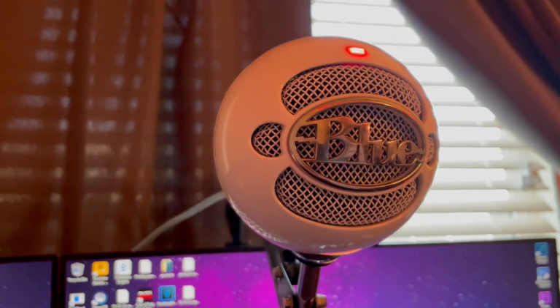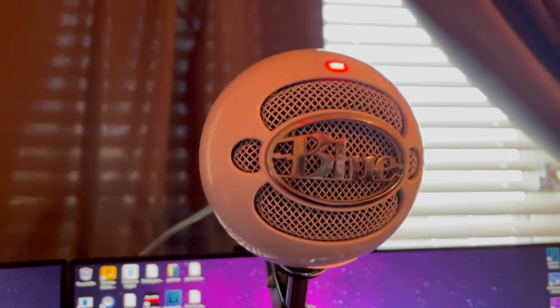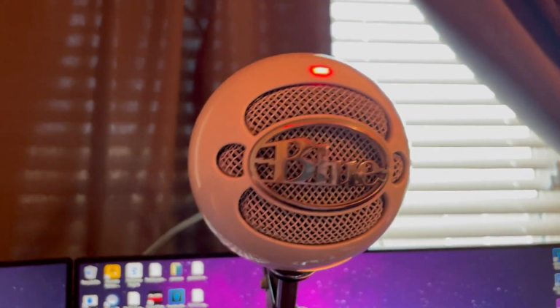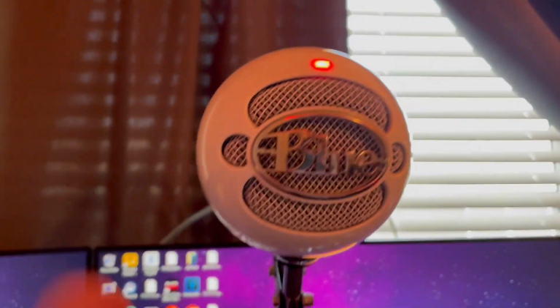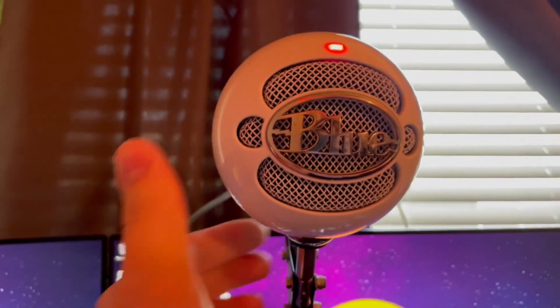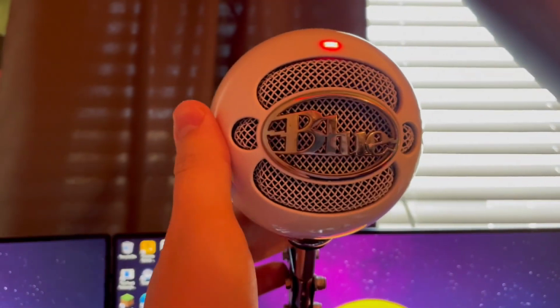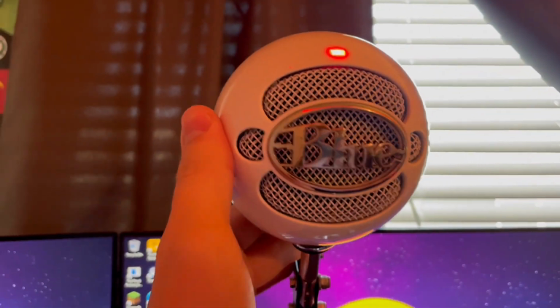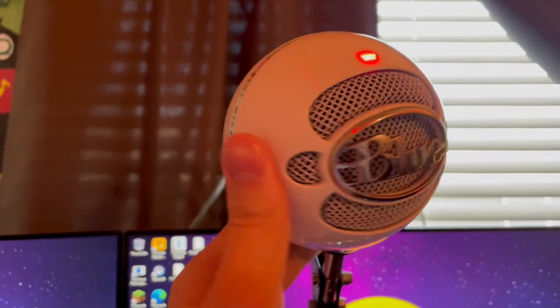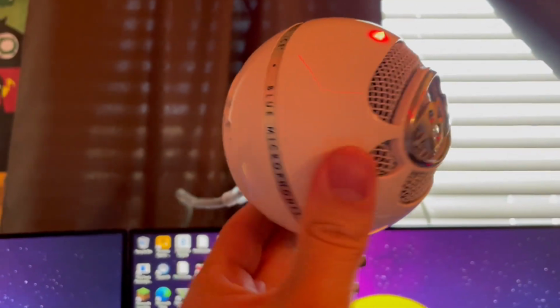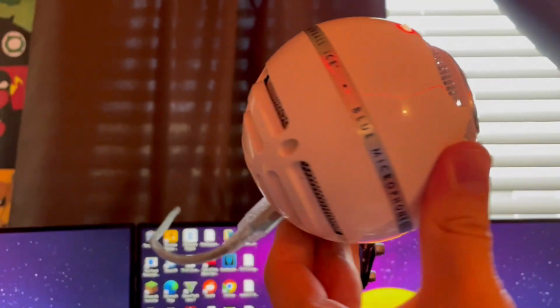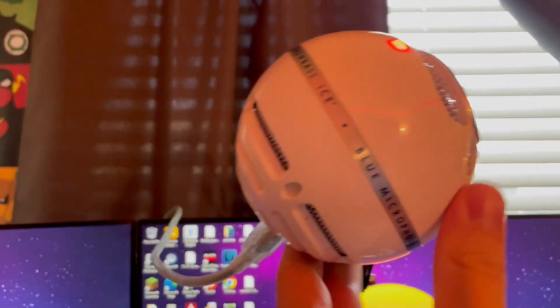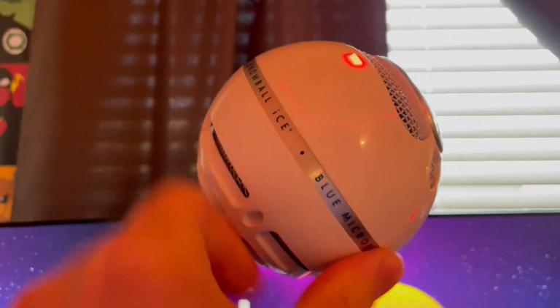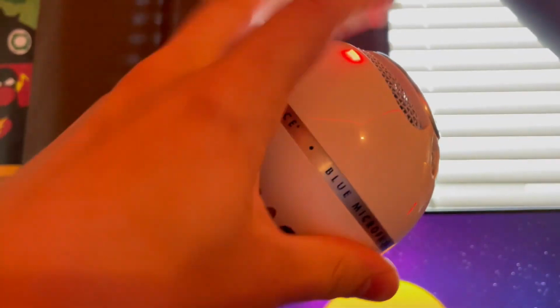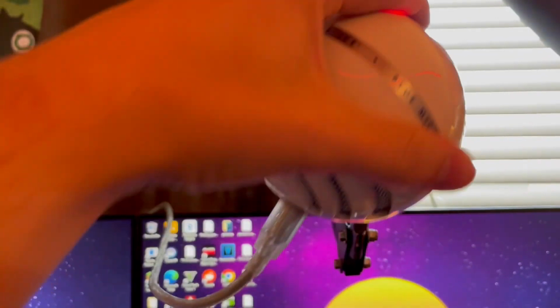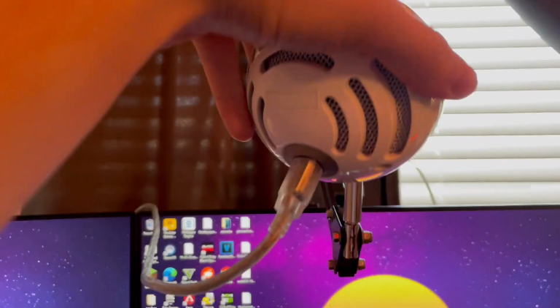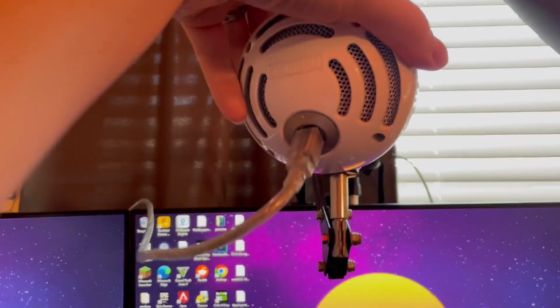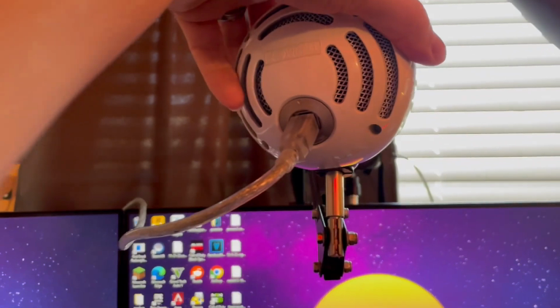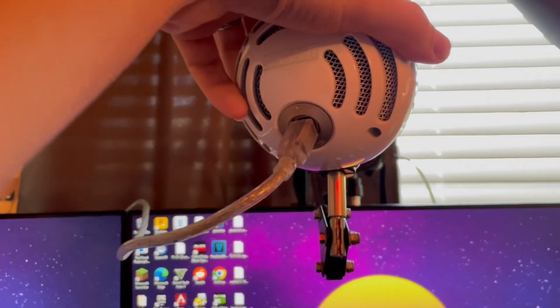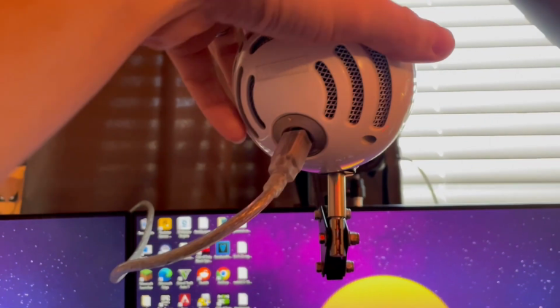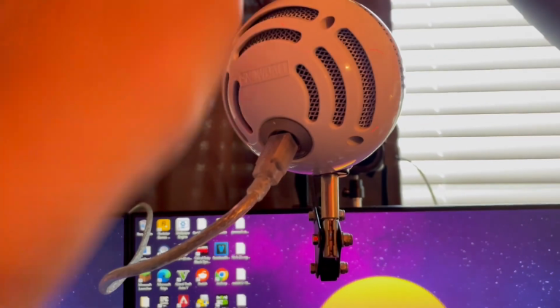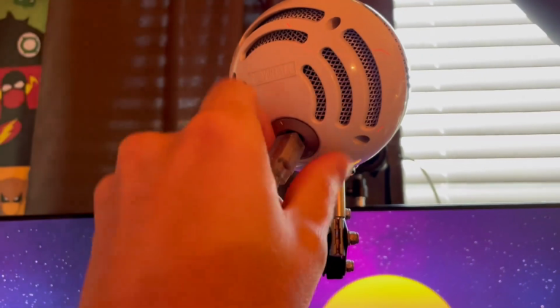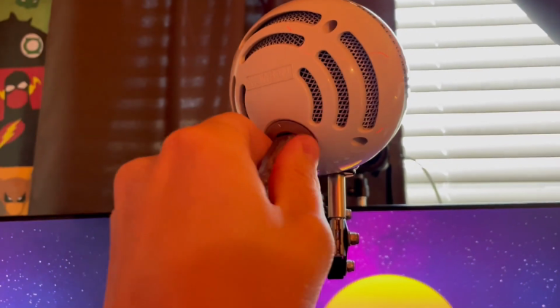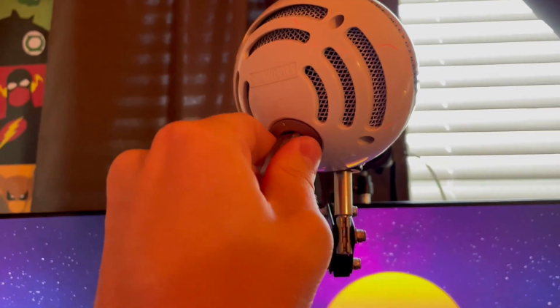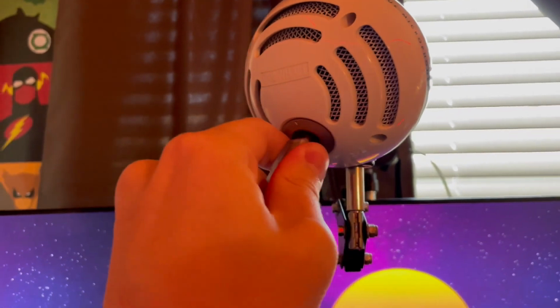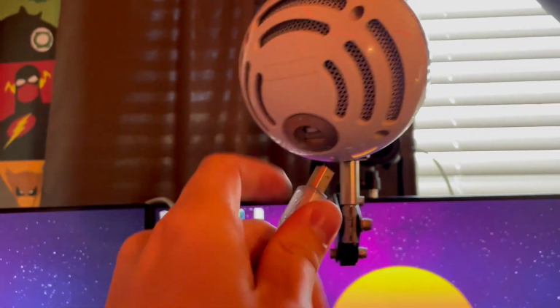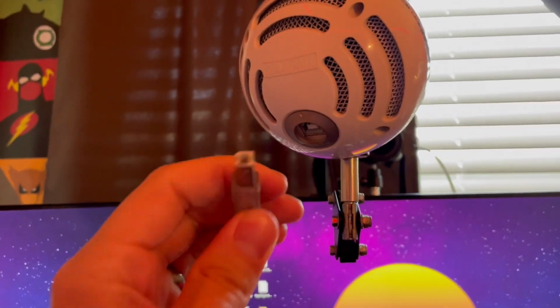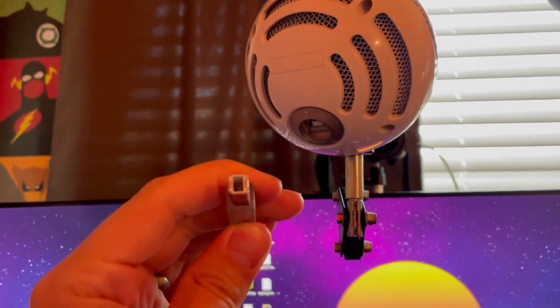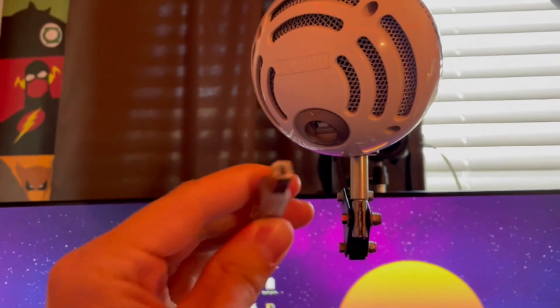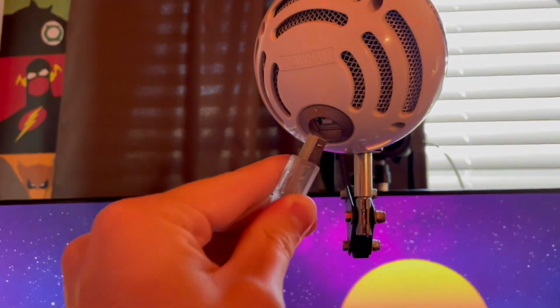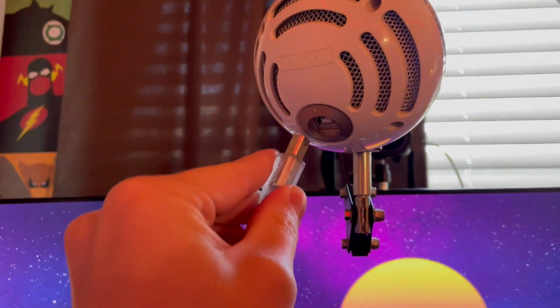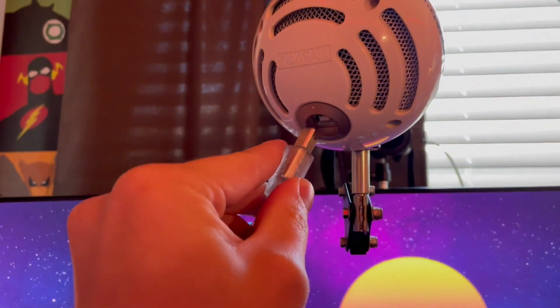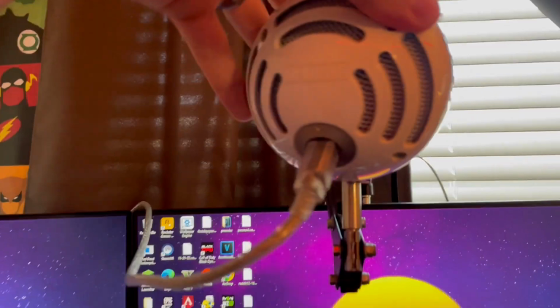A few things I really like about it: it's USB powered, so you don't need anything special to use this mic. You just plug it into your computer and it works.